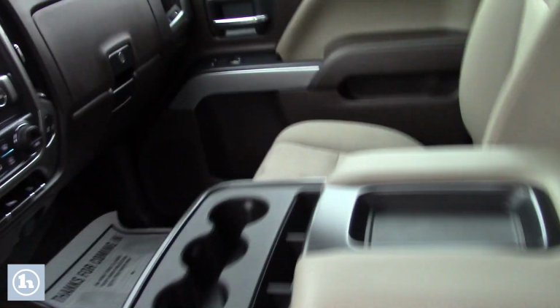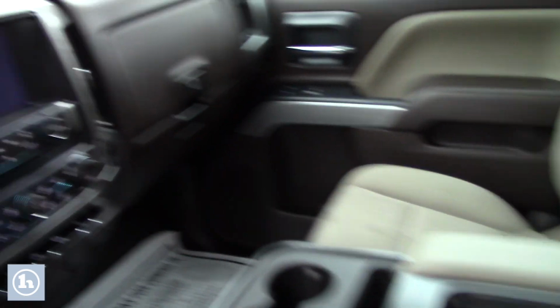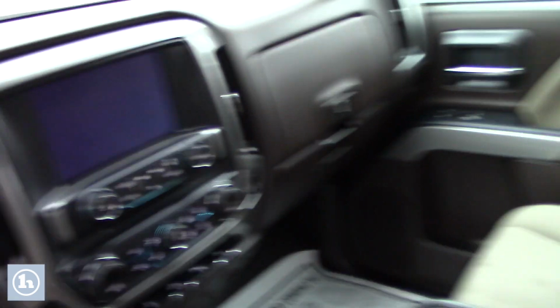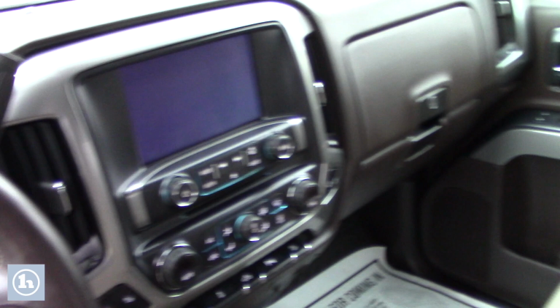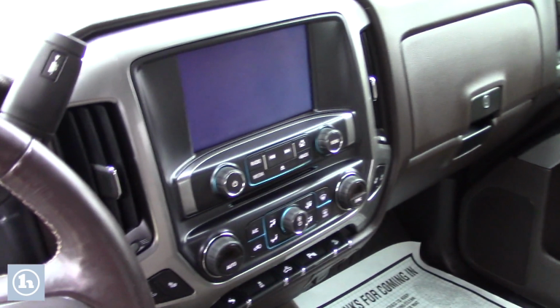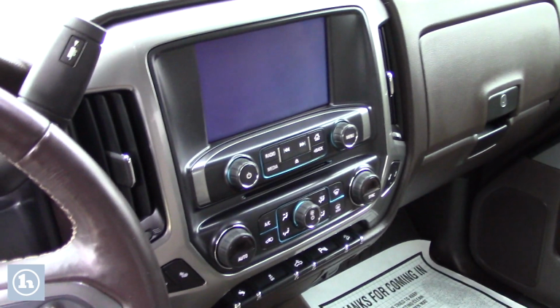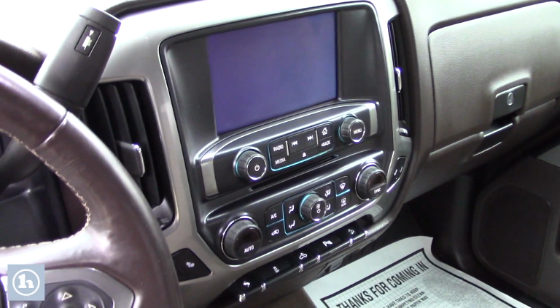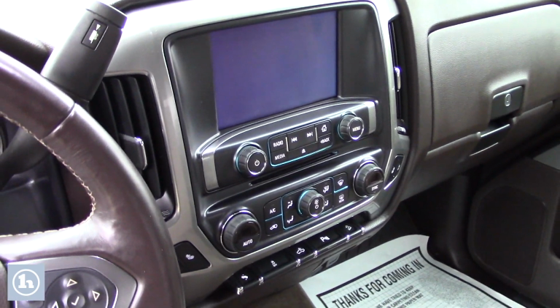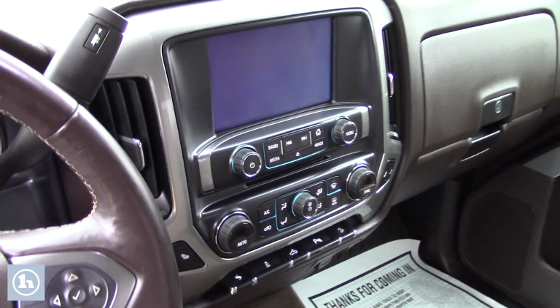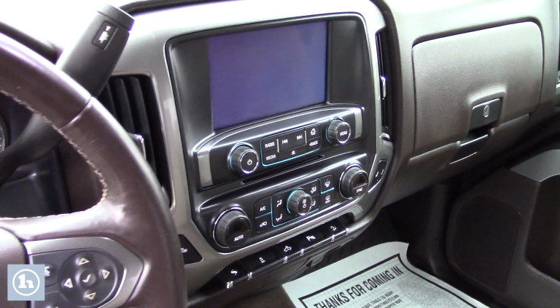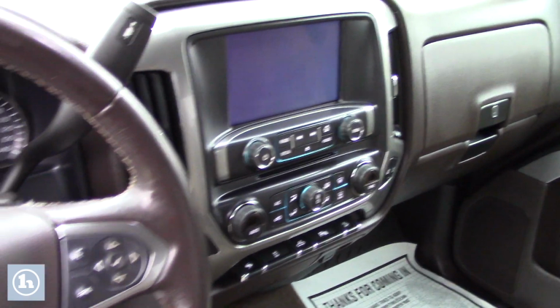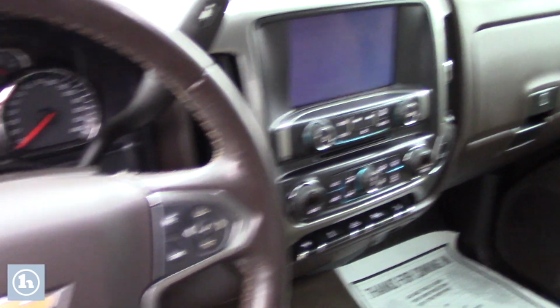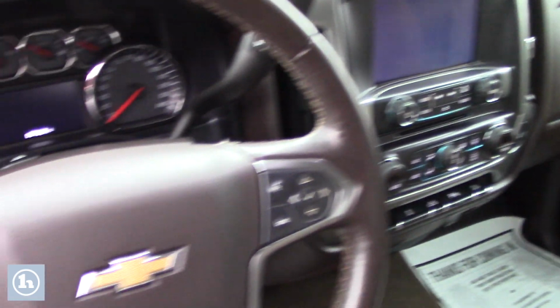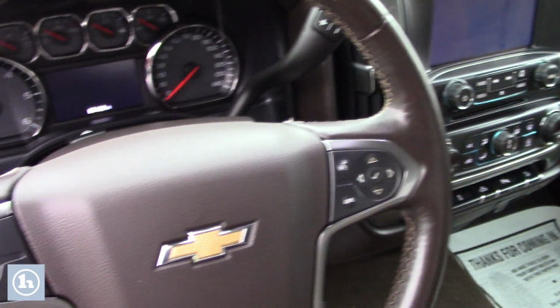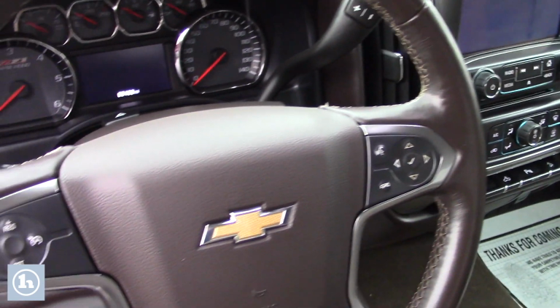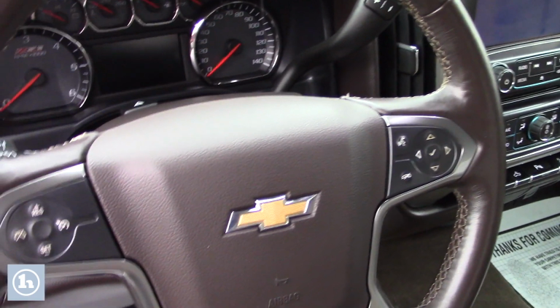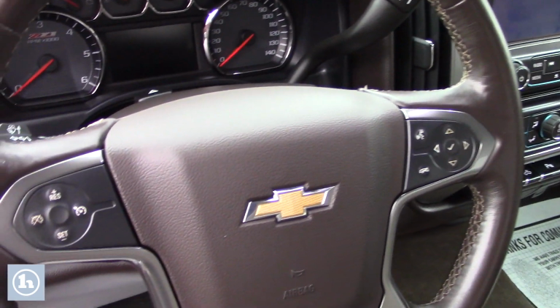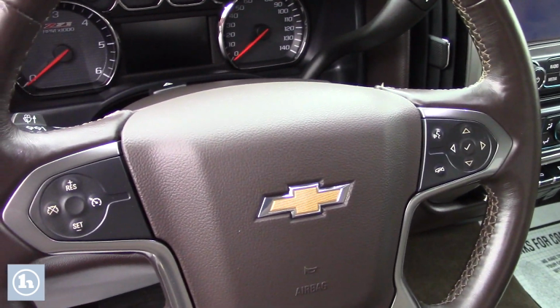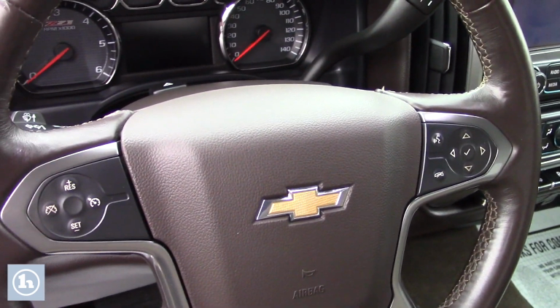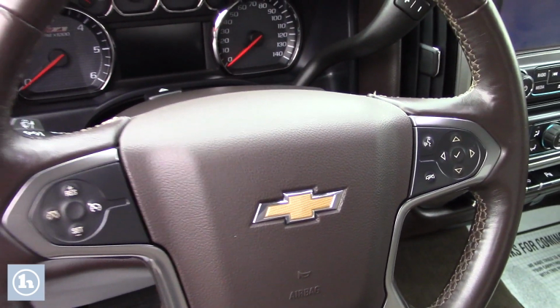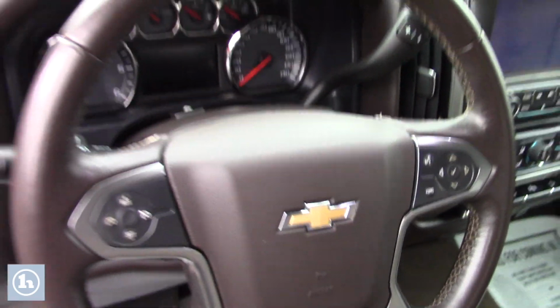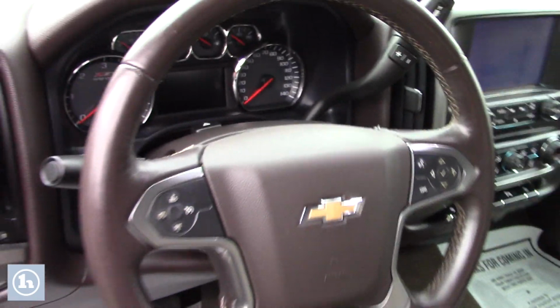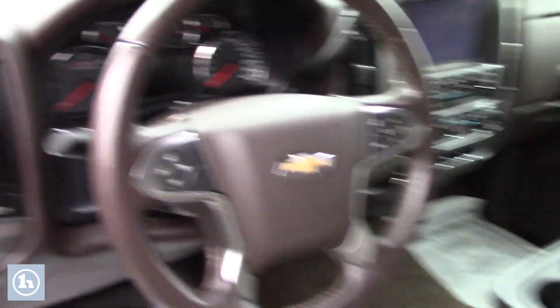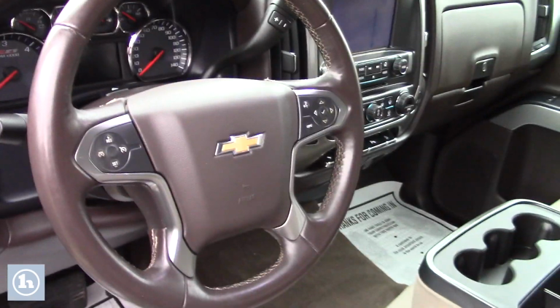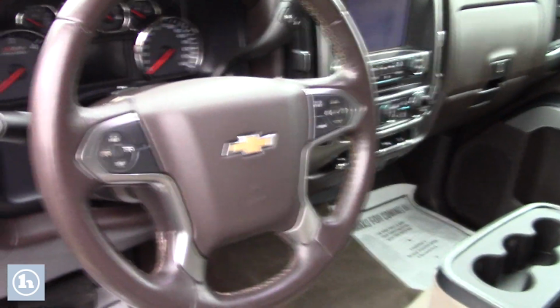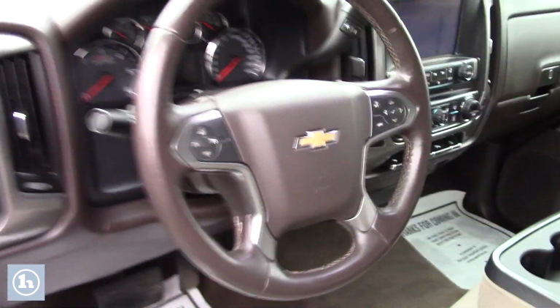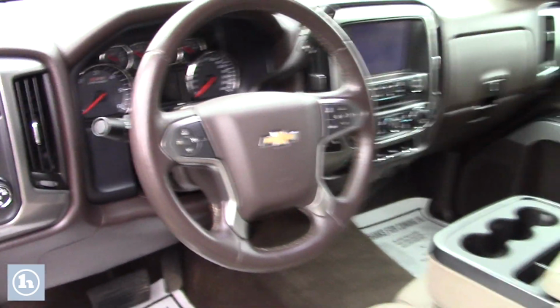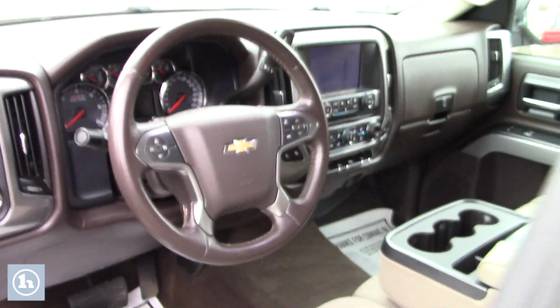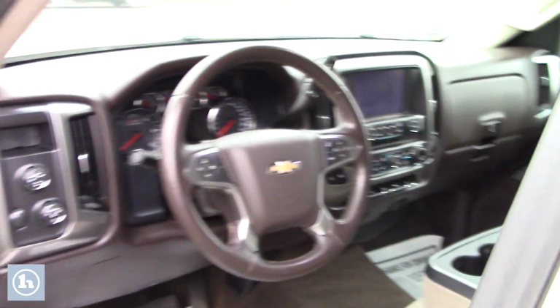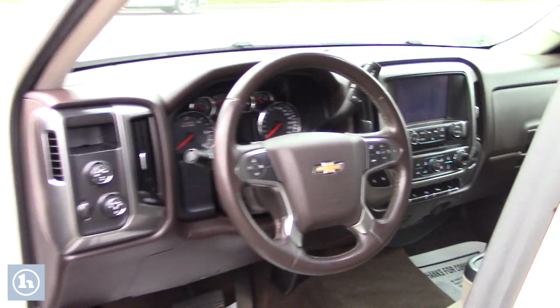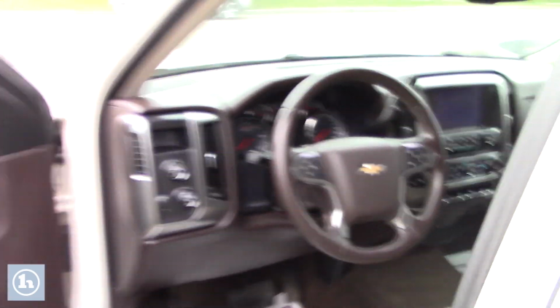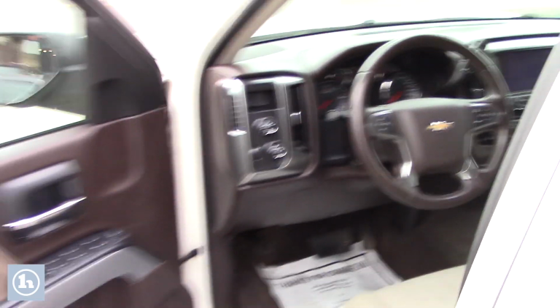You've got the touch screen that displays your backup camera as well as all your media options, all your easy-to-use climate controls, plus all the hands-free controls there on the steering wheel. The driver and passenger front seats are heated as well.